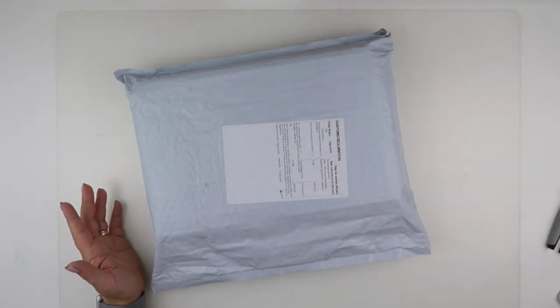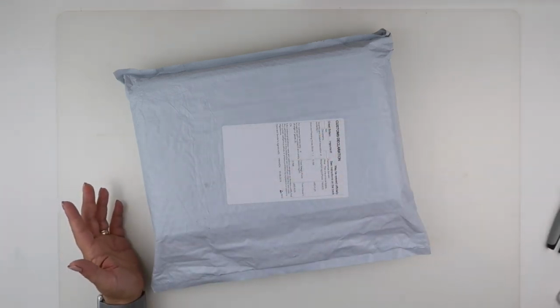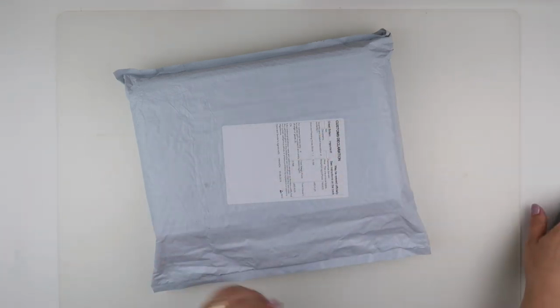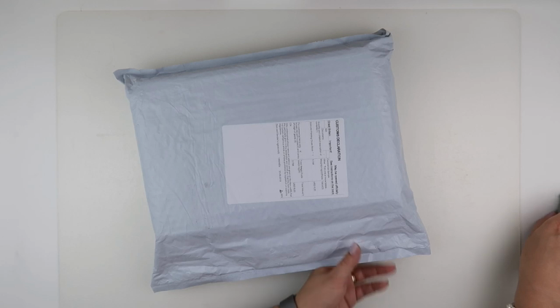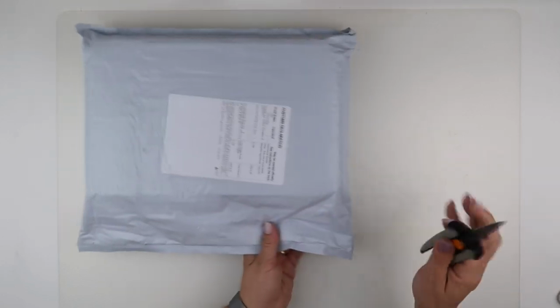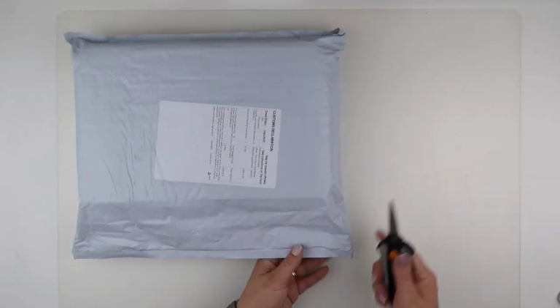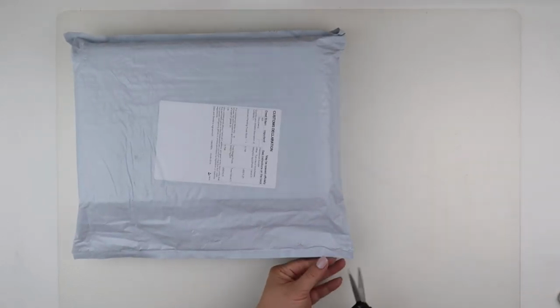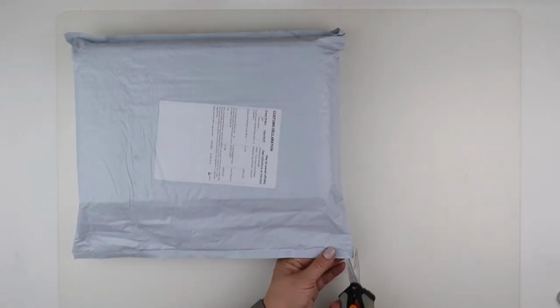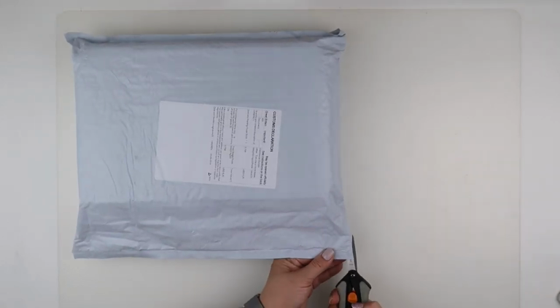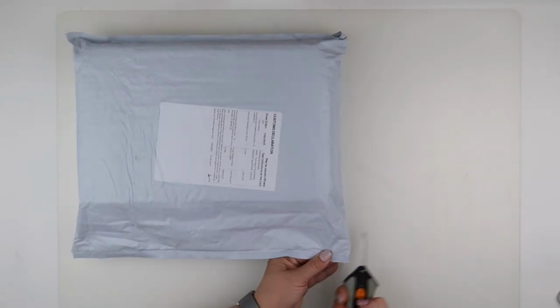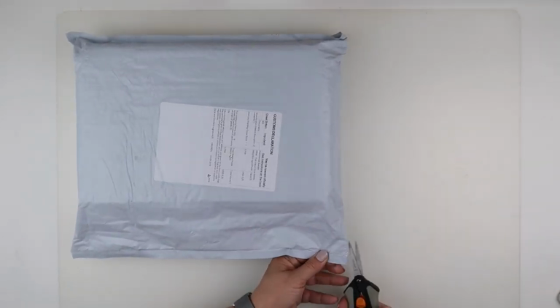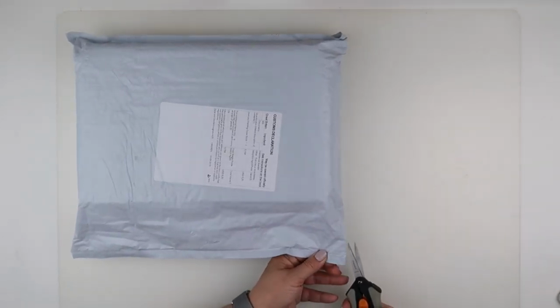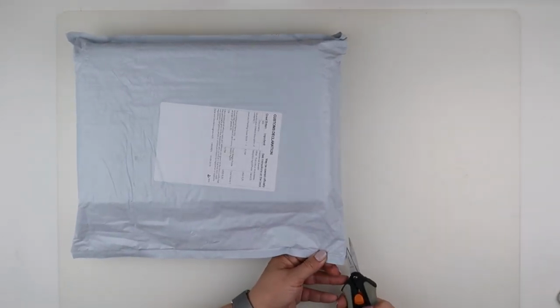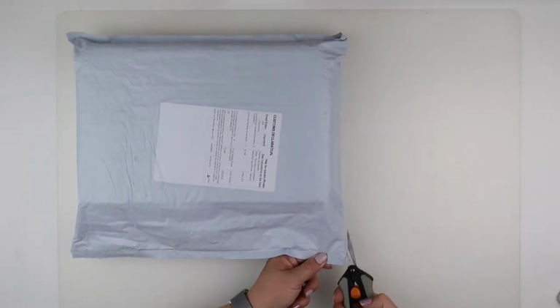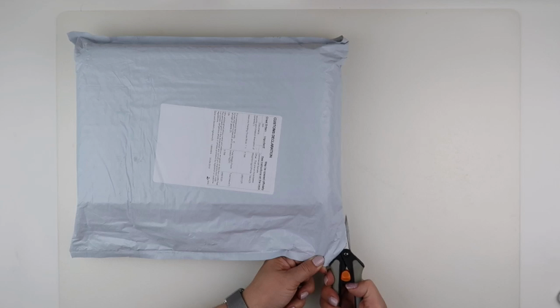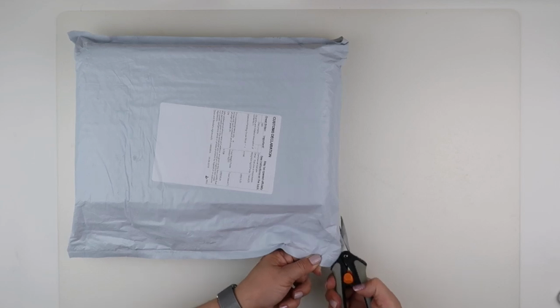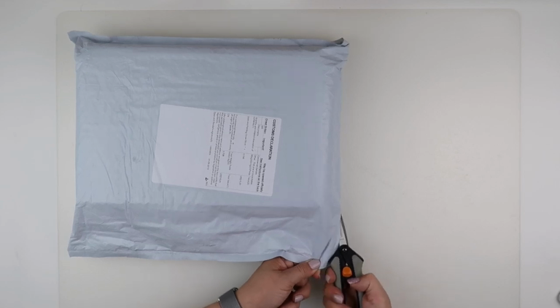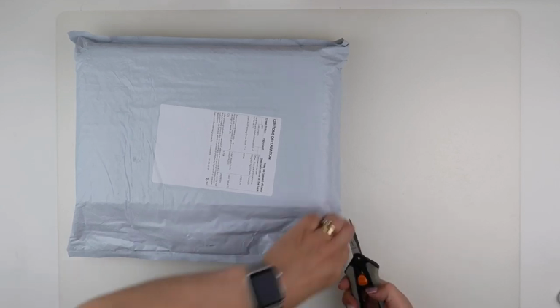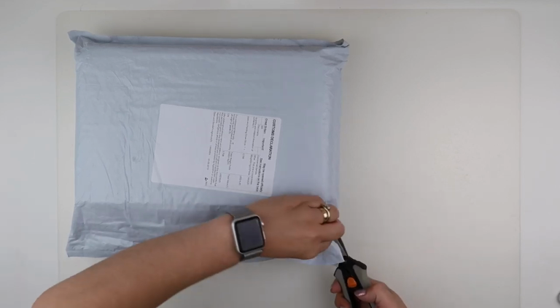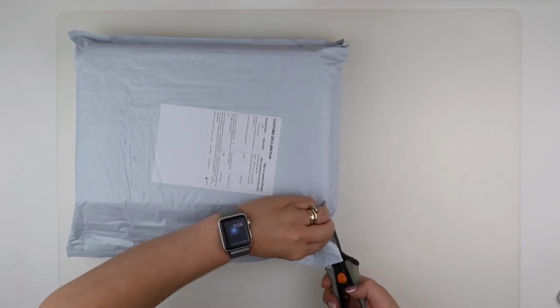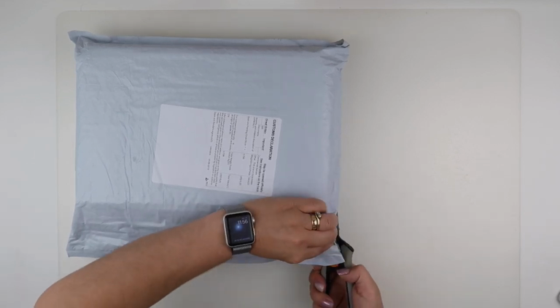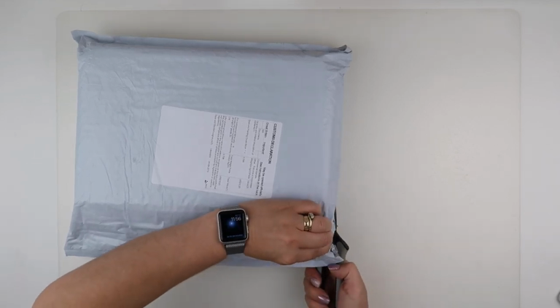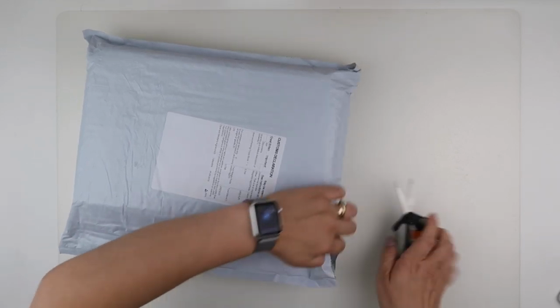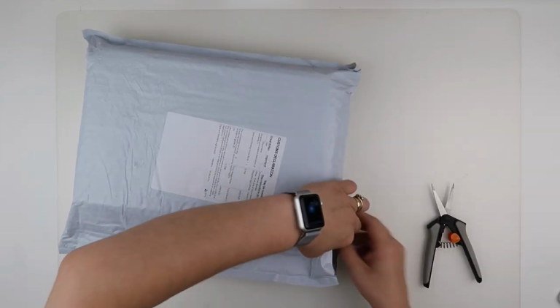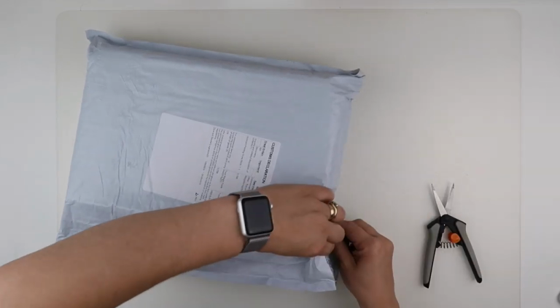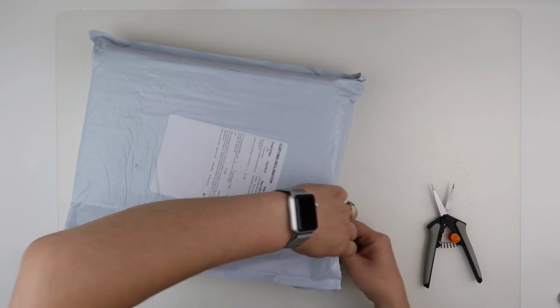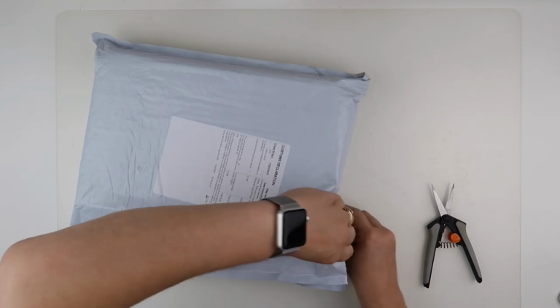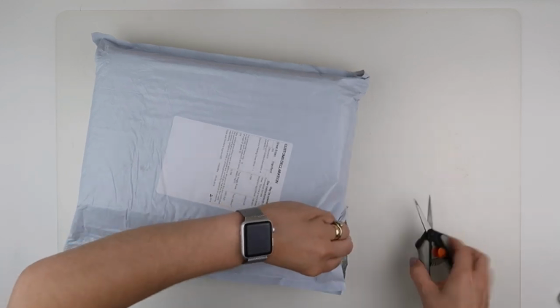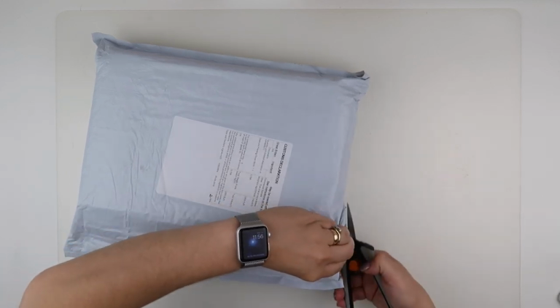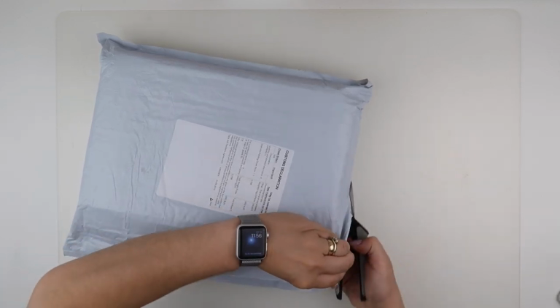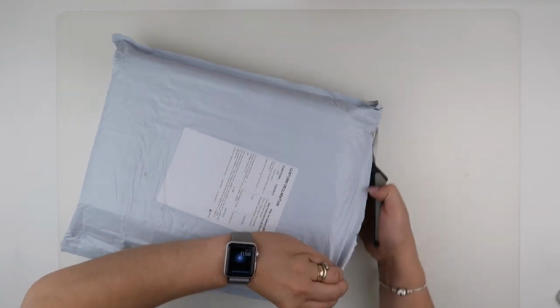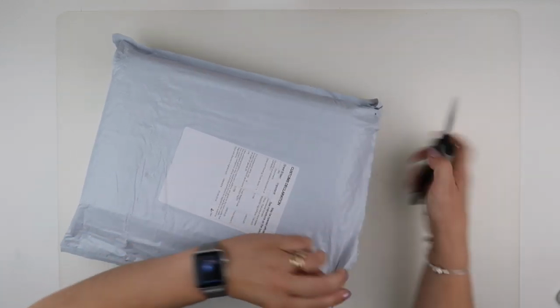I have had one of these before and I have done a more detailed unboxing, so this one is going to be quick - just to show you. This one is not a diamond painting.